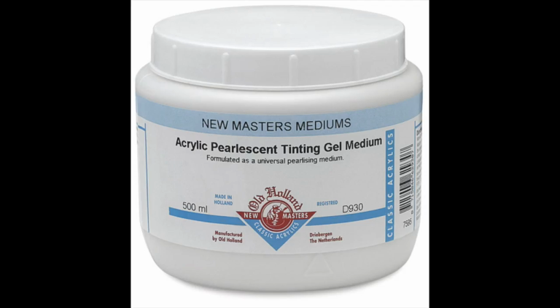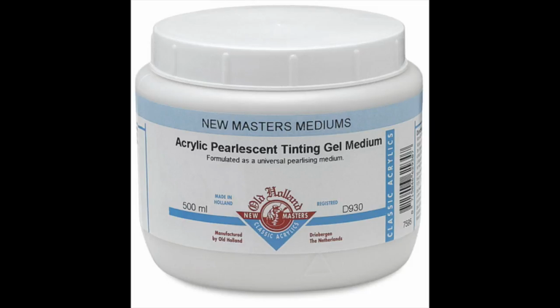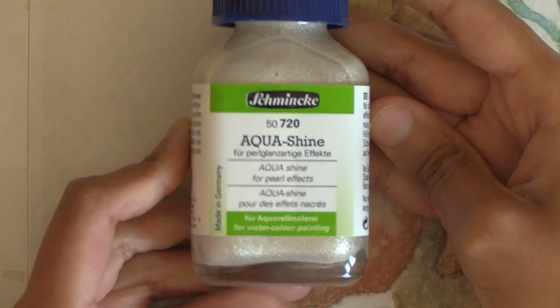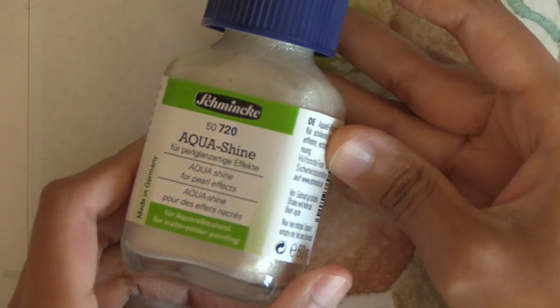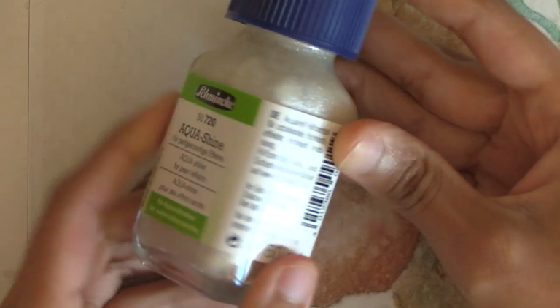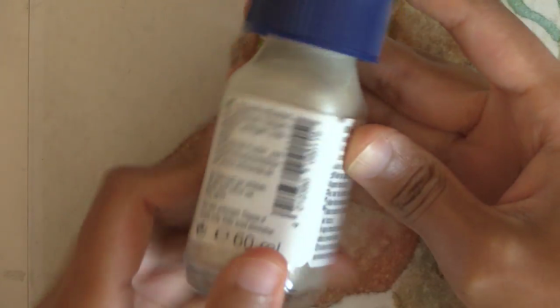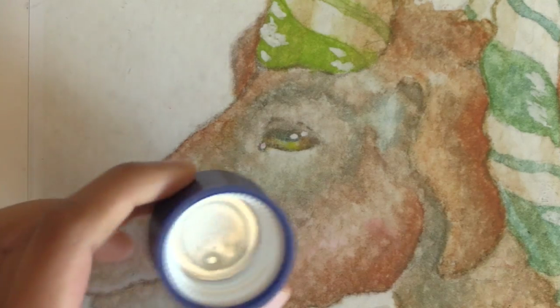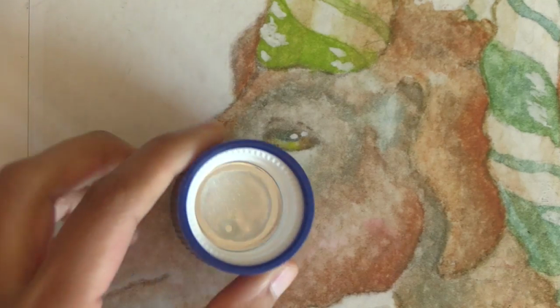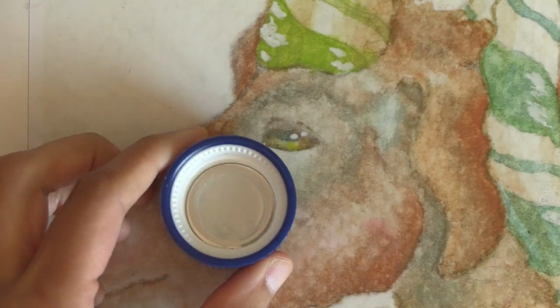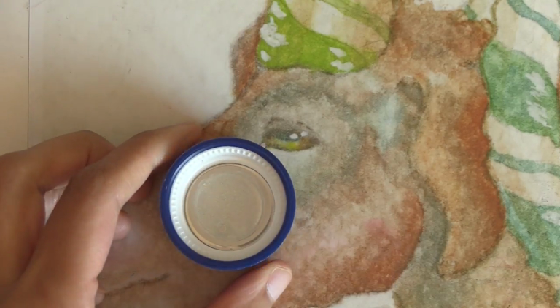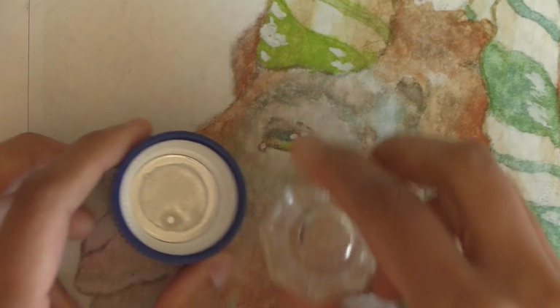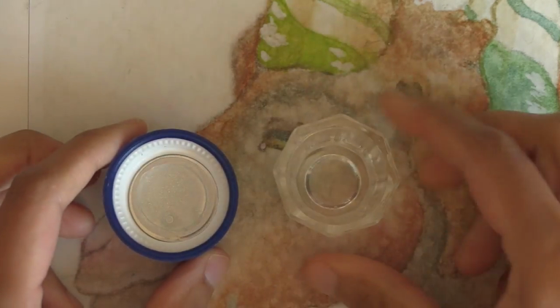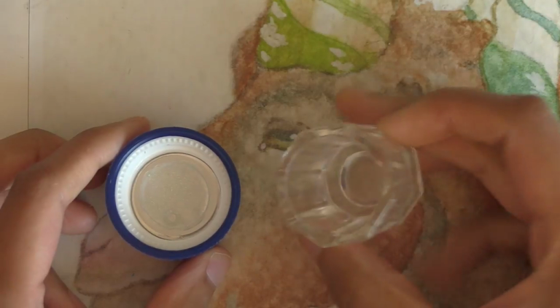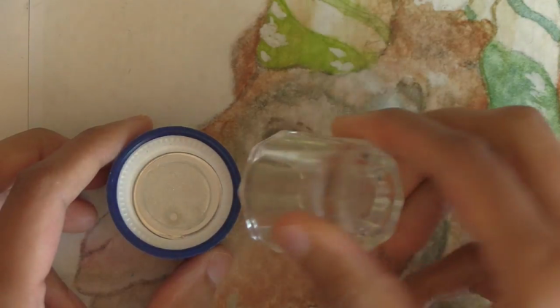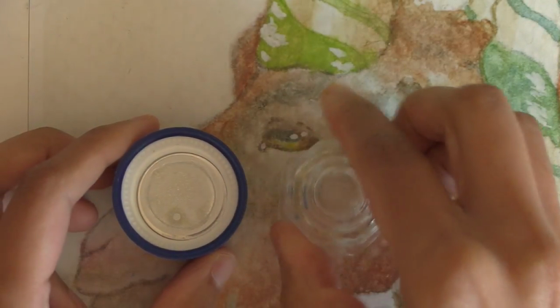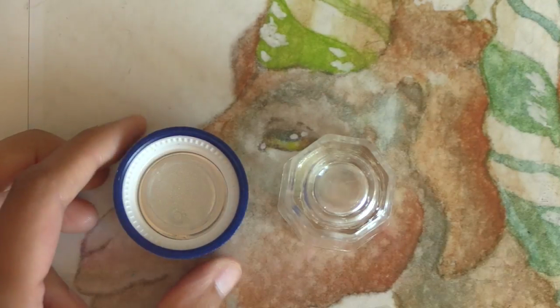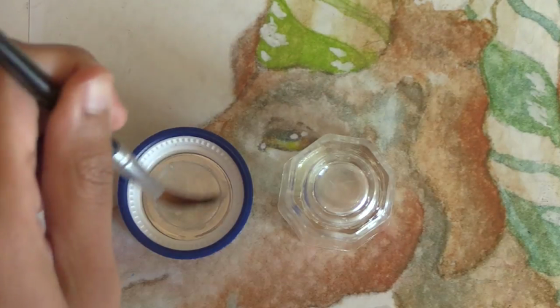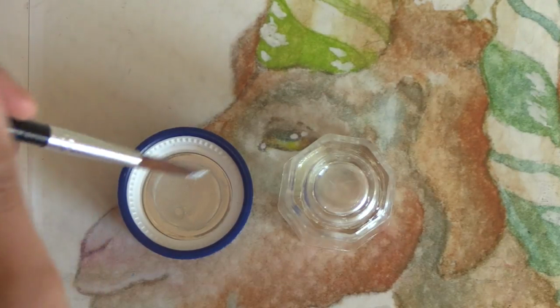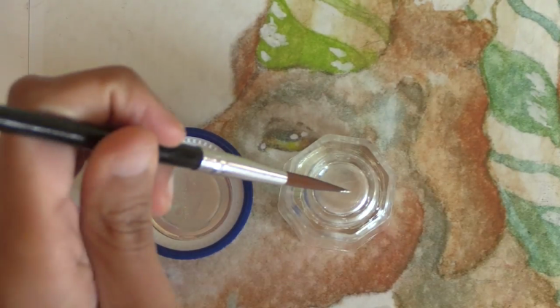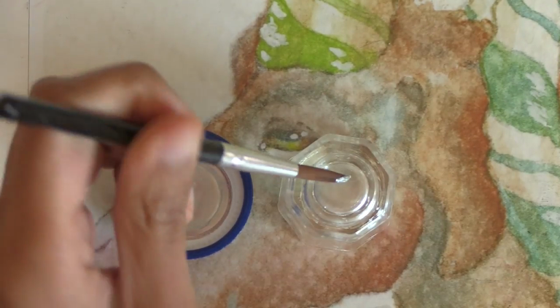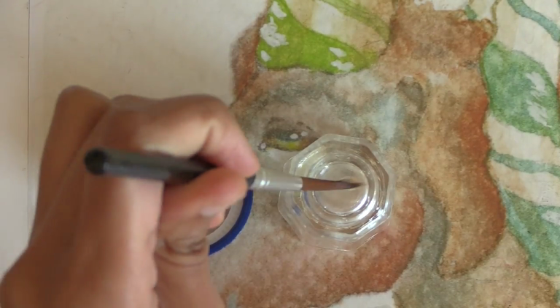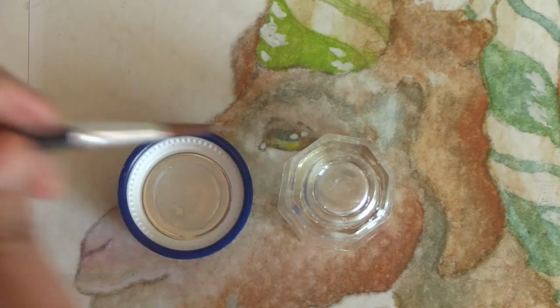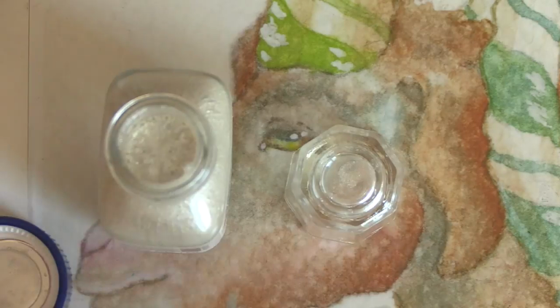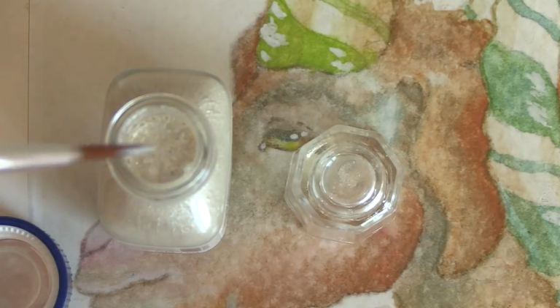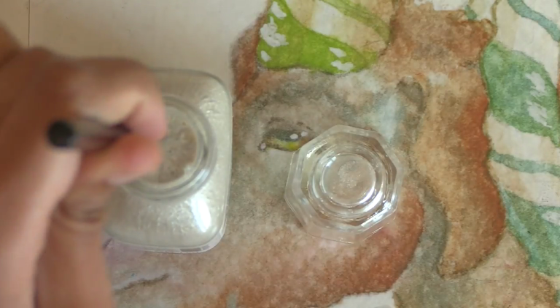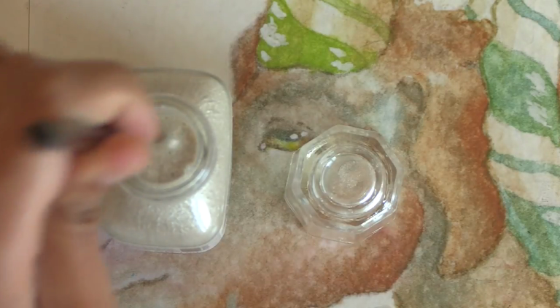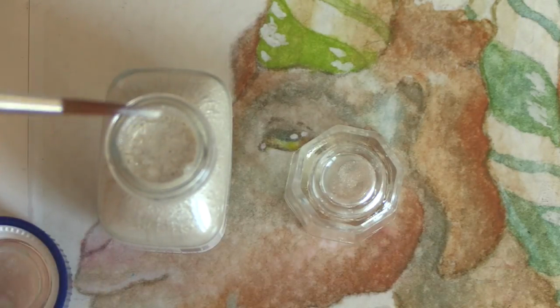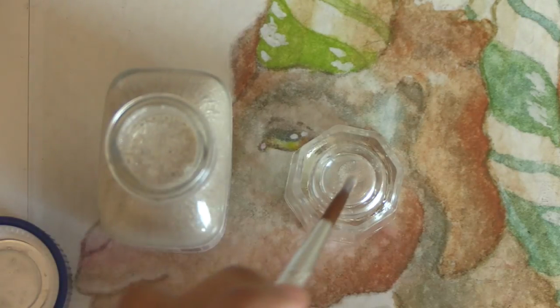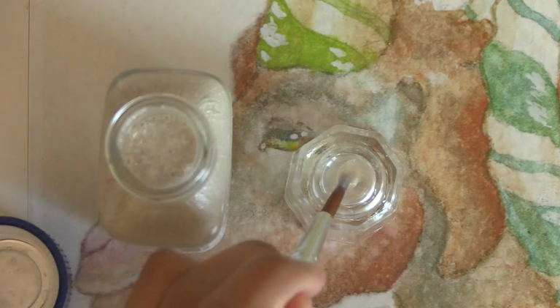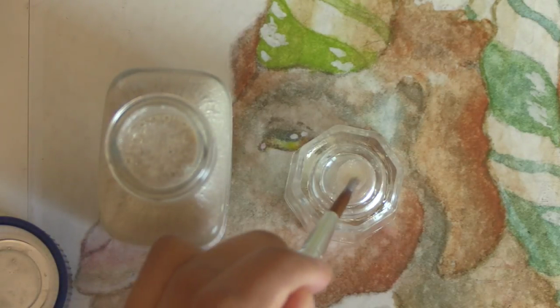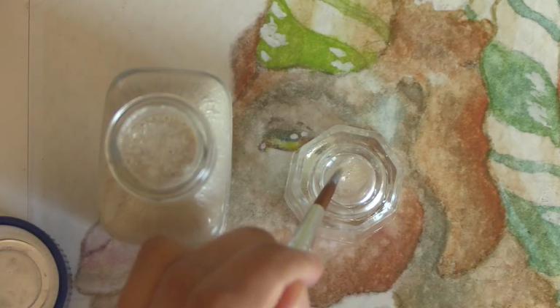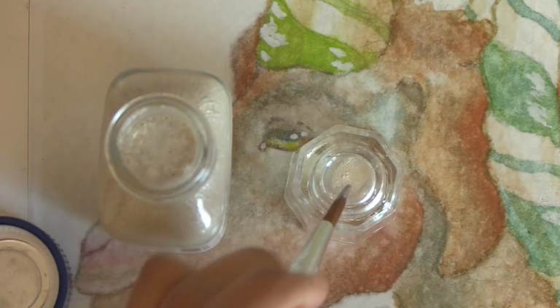I'm going to shake up my Schmincke bottle, open it up, and get some off the lid. I'm getting a little glass cup that I use for ink and turning it over — the bottom has a little recessed area that works as a paint well — and I'm just going to add a dab of the shimmery medium to the well along with a dab of water.